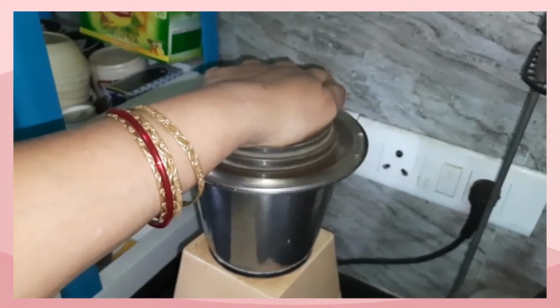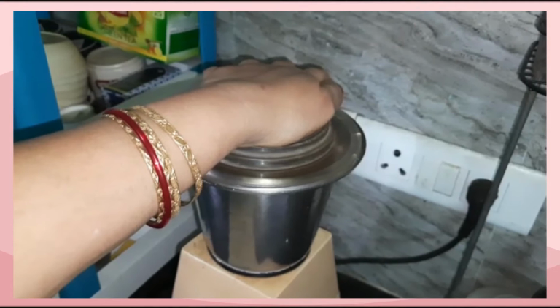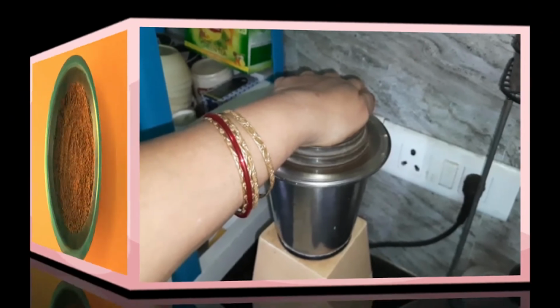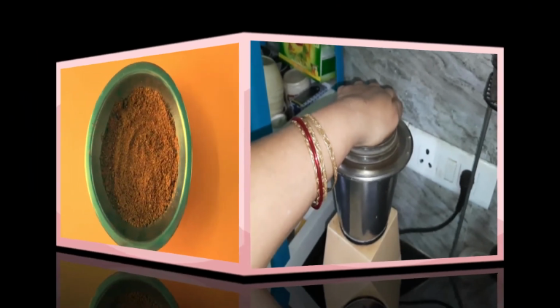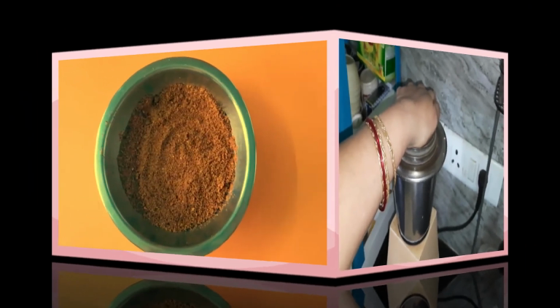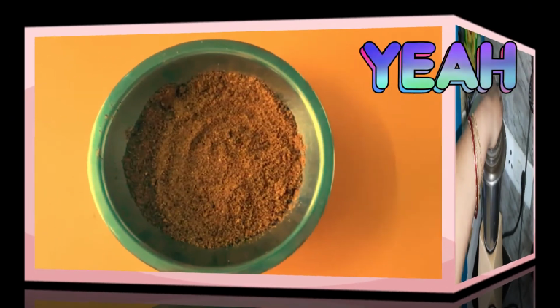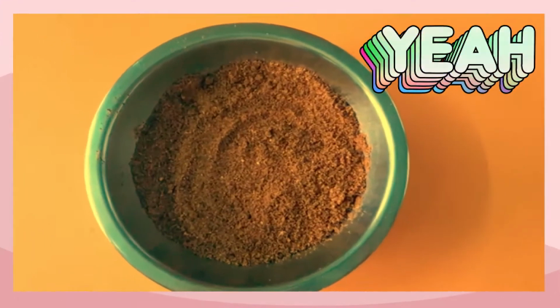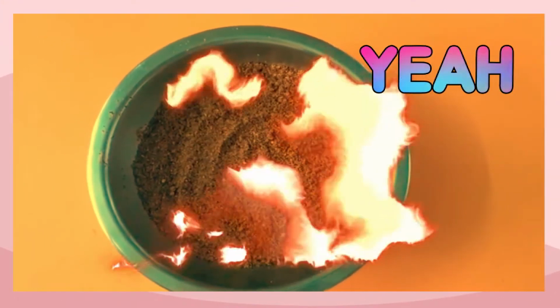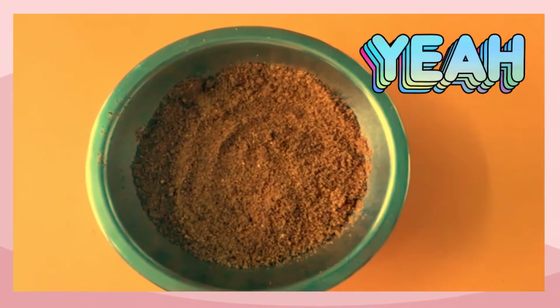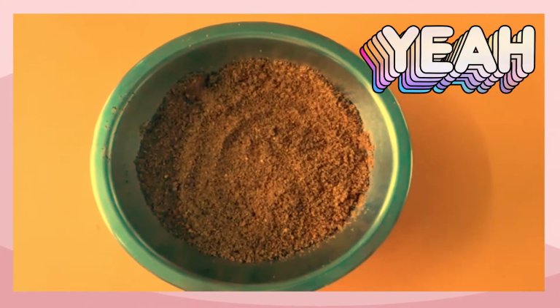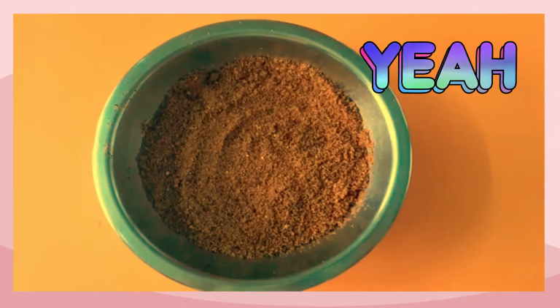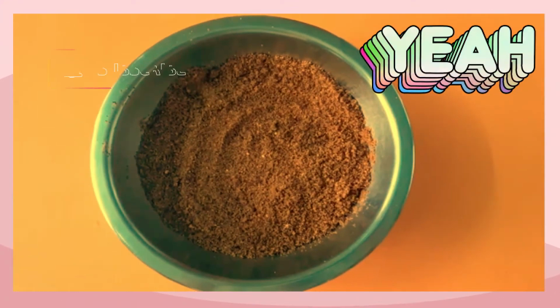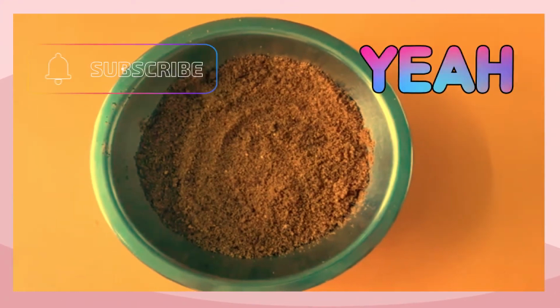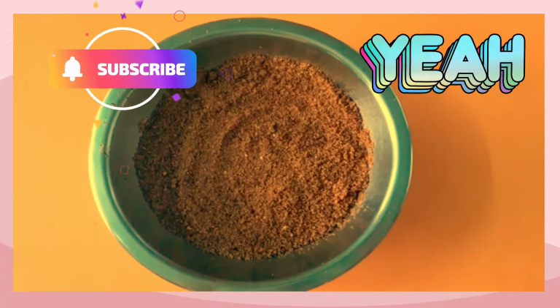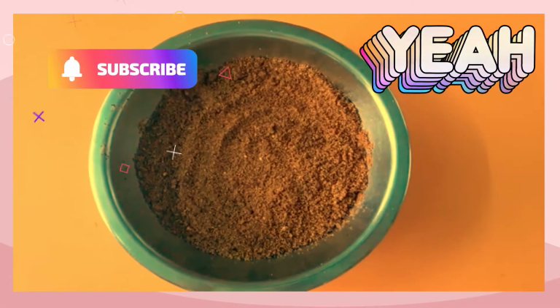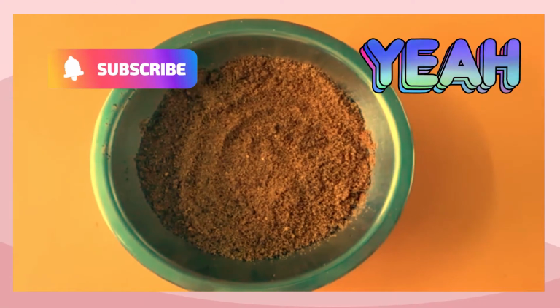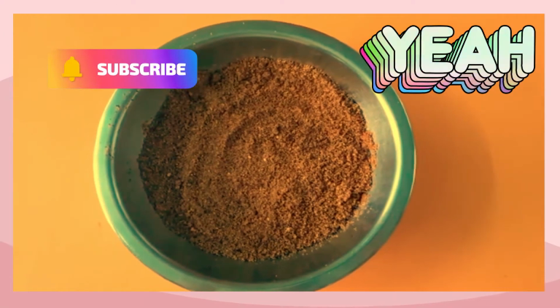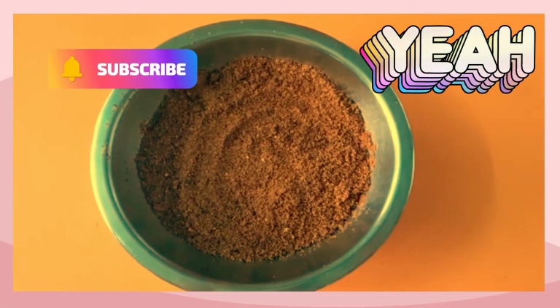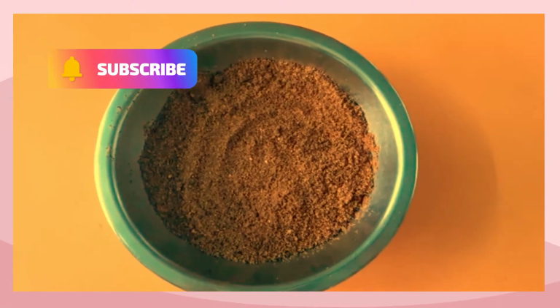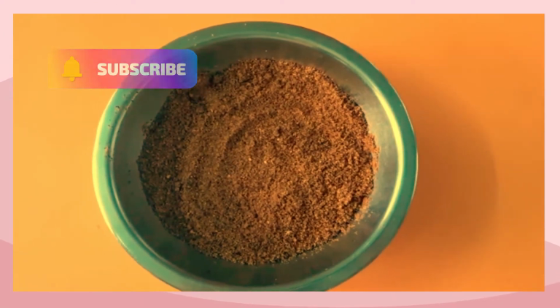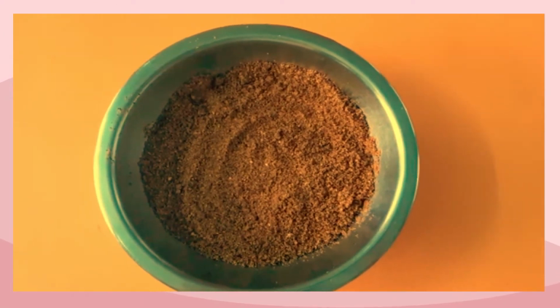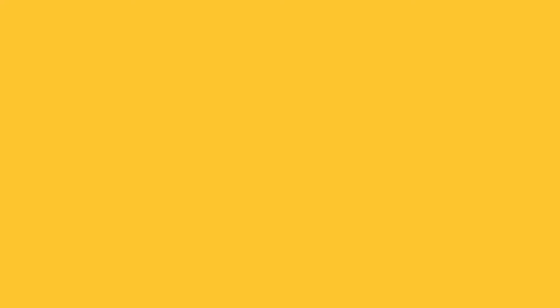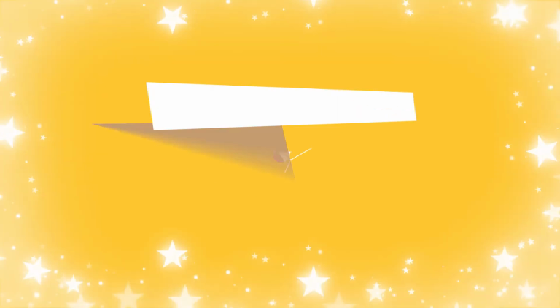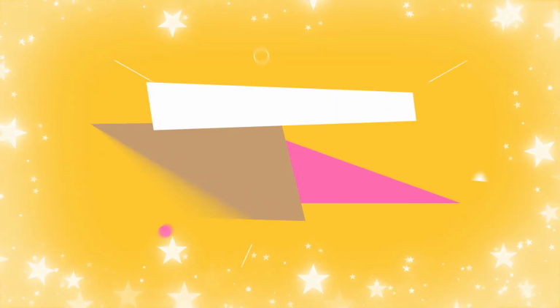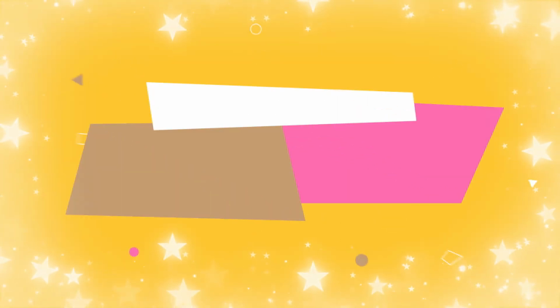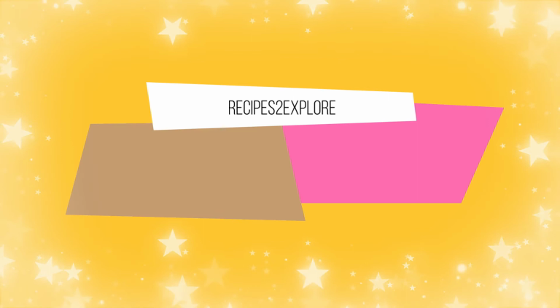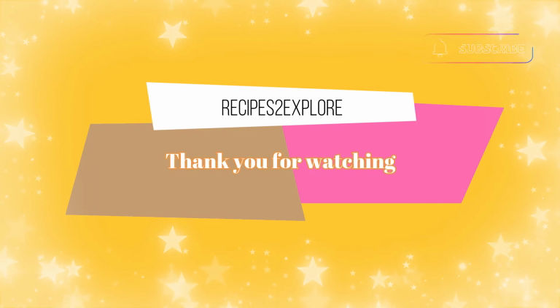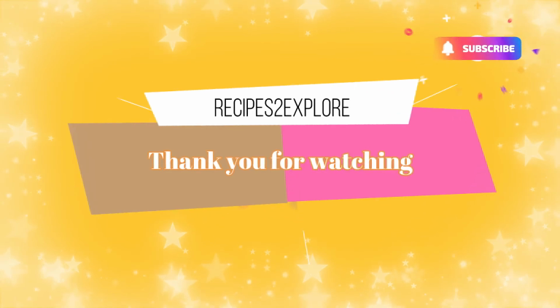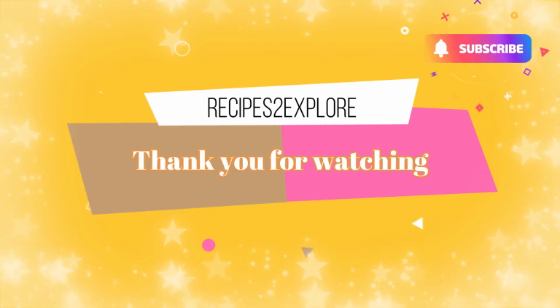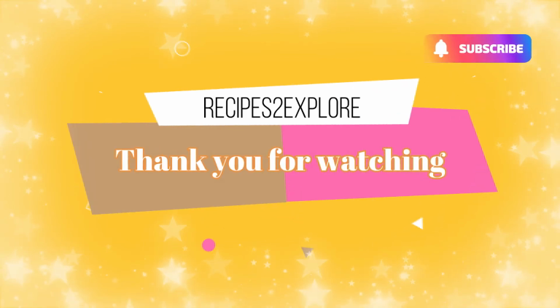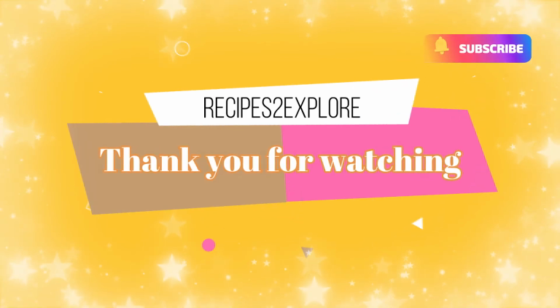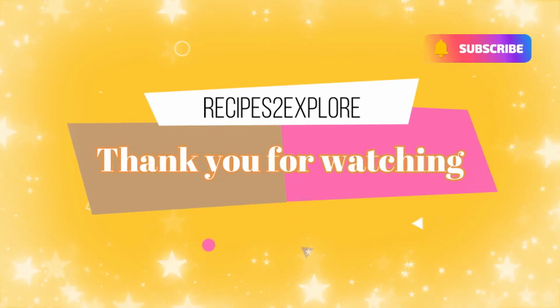Your gunpowder will be ready. This can be used as a side dish for idli, dosa, and dokma, and even as a stuffing for some vegetables.